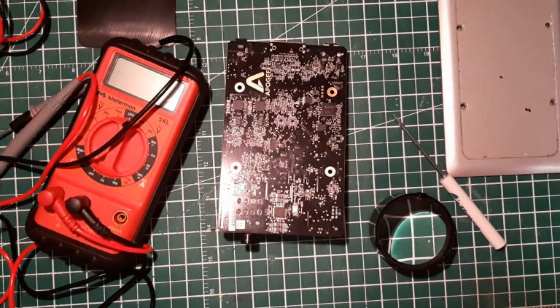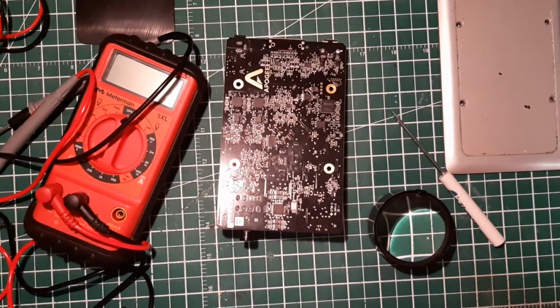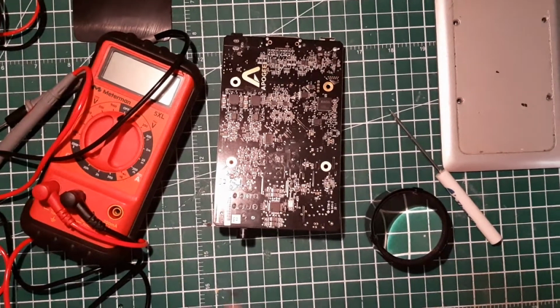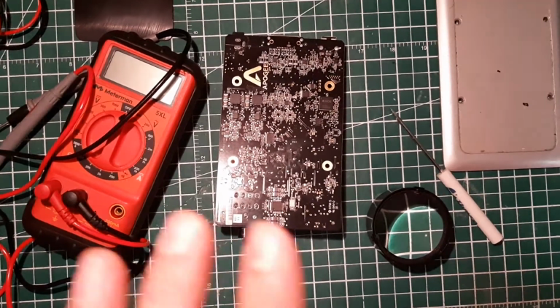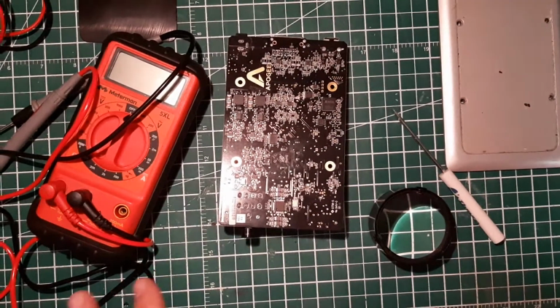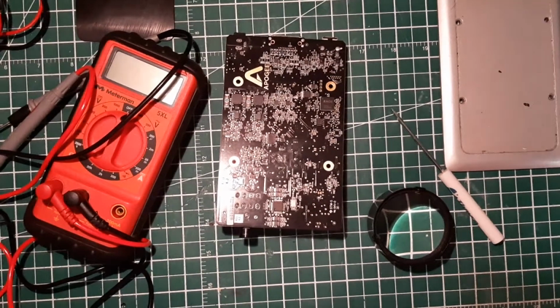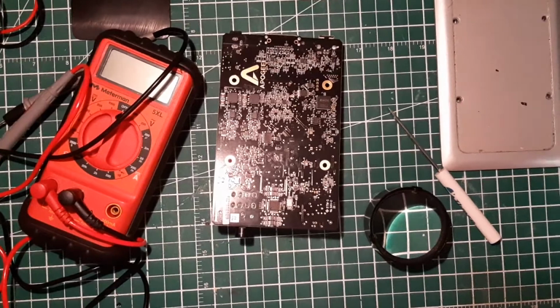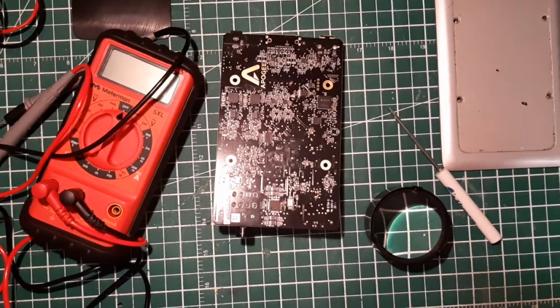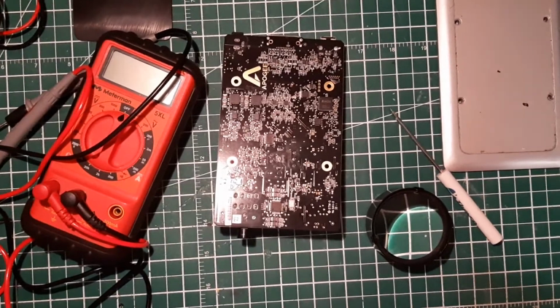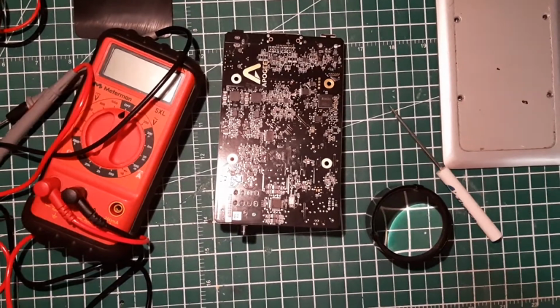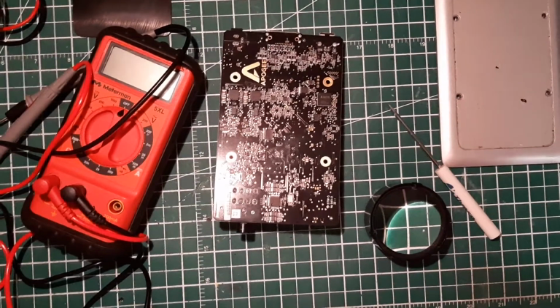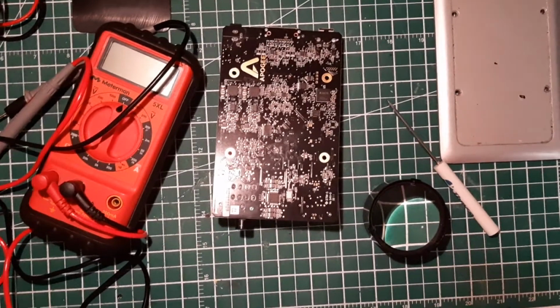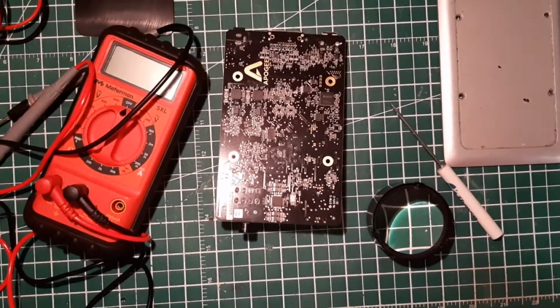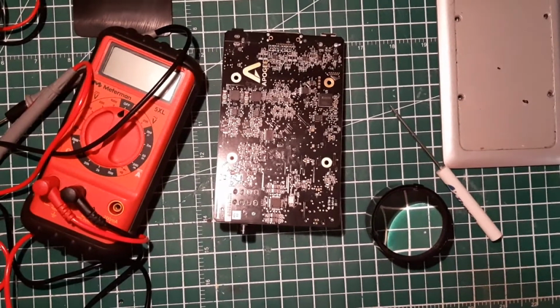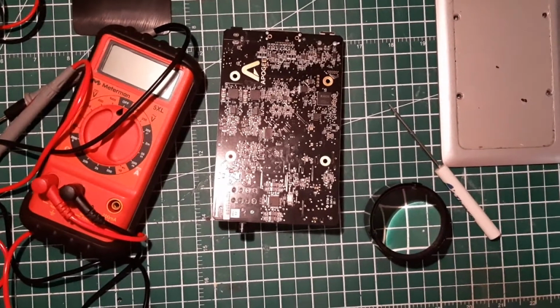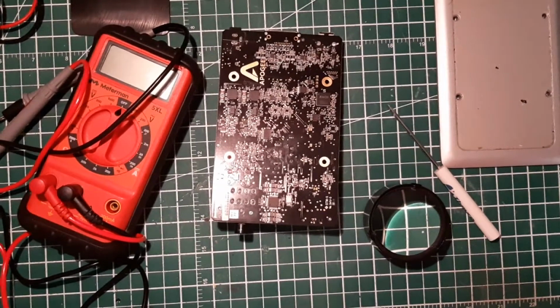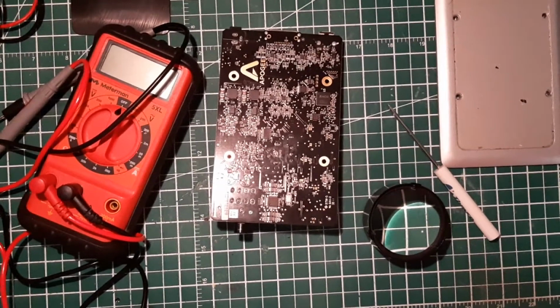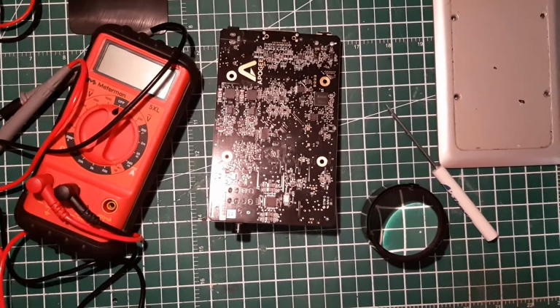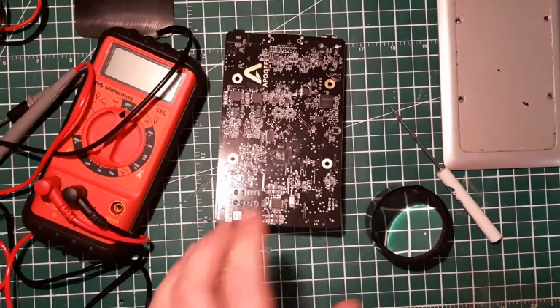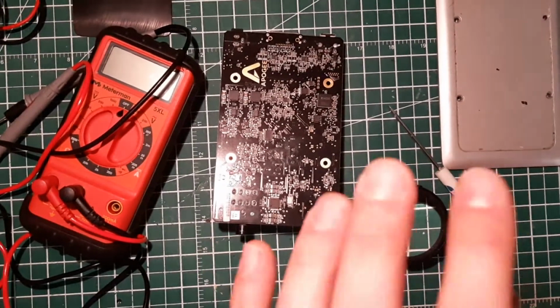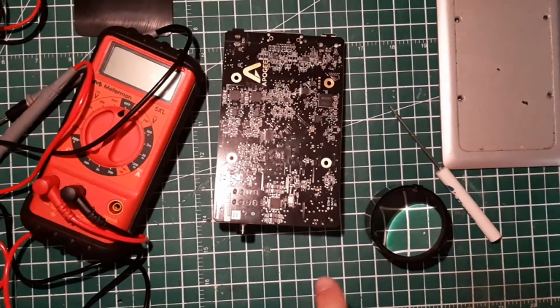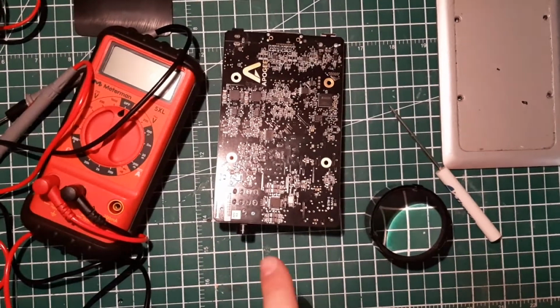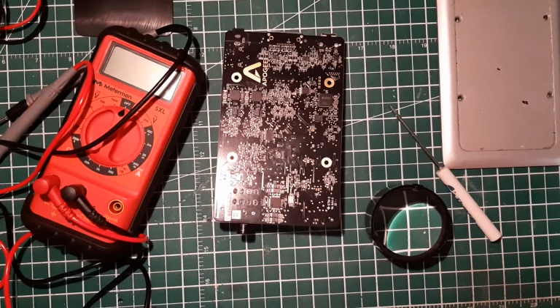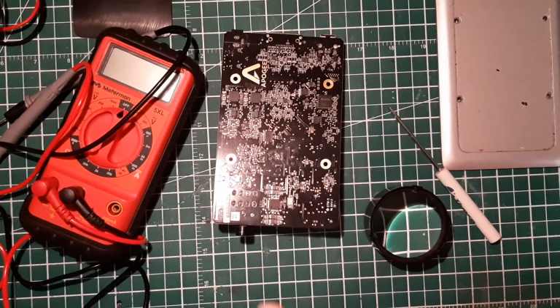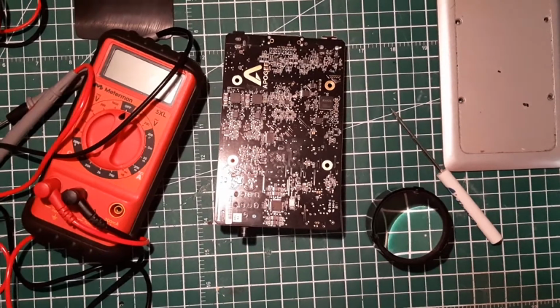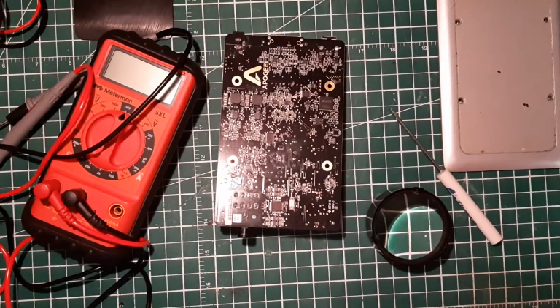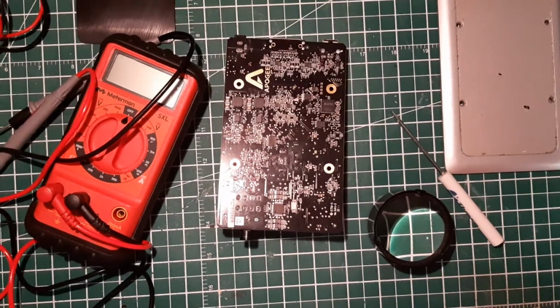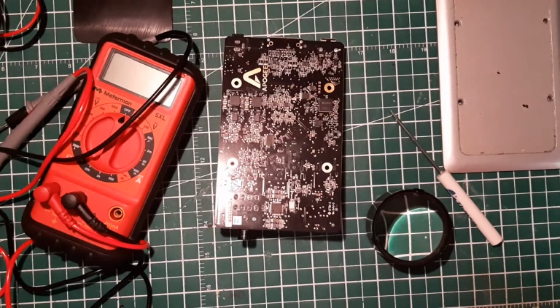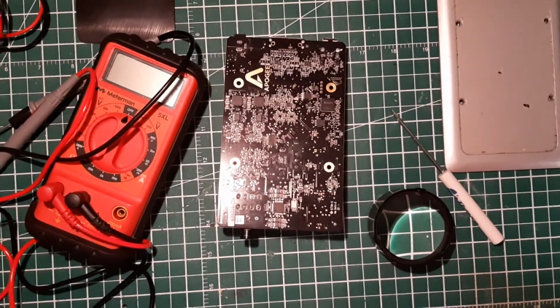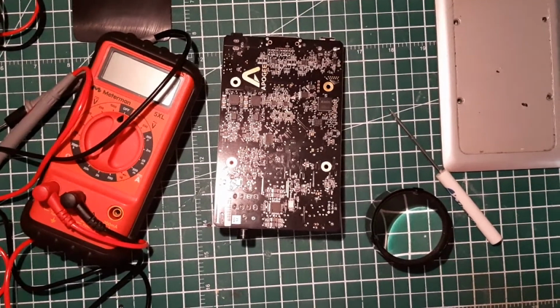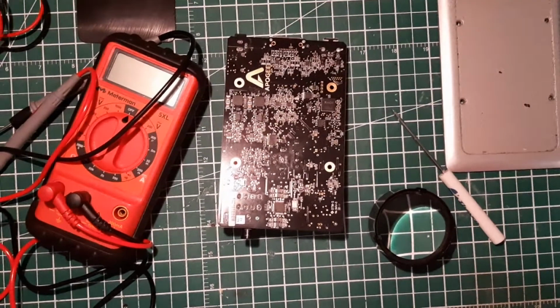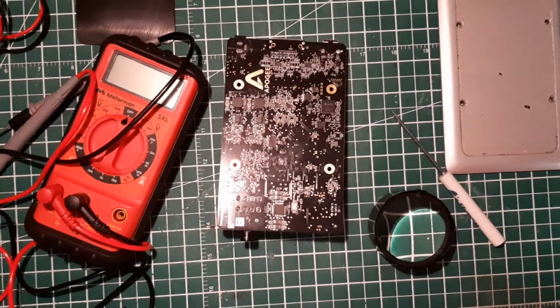I hope you enjoyed watching this and now you feel a bit more confident on how to open this nice sound card. See you soon!